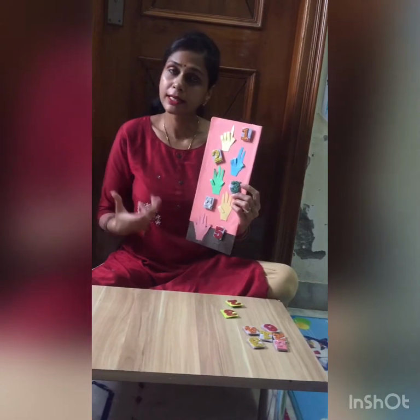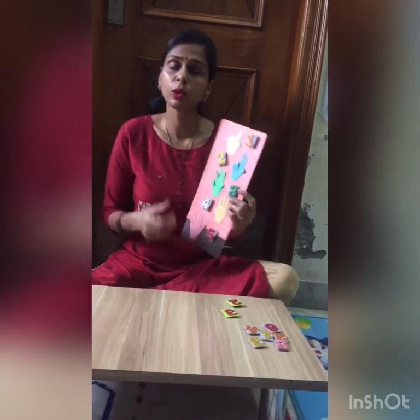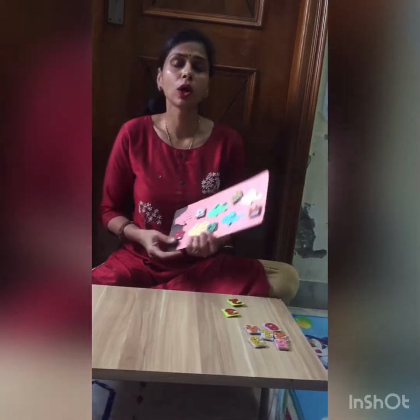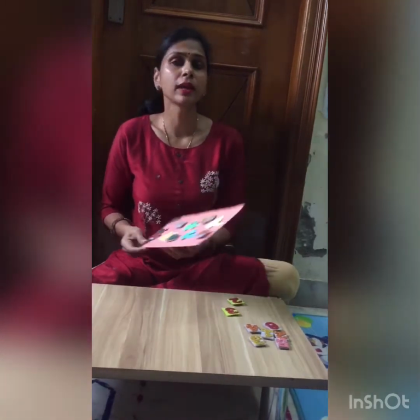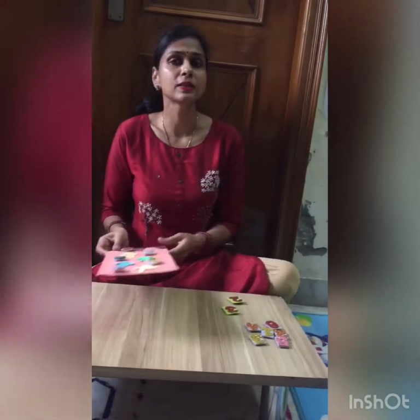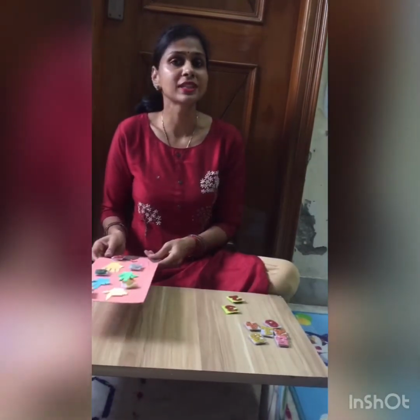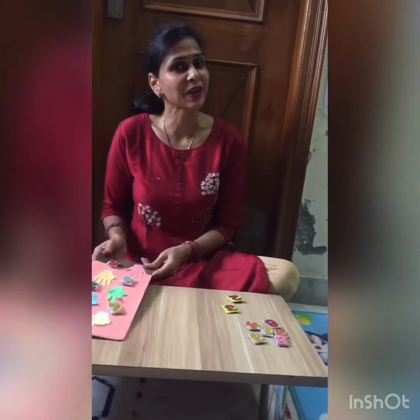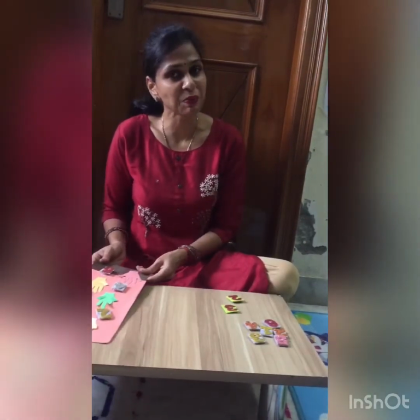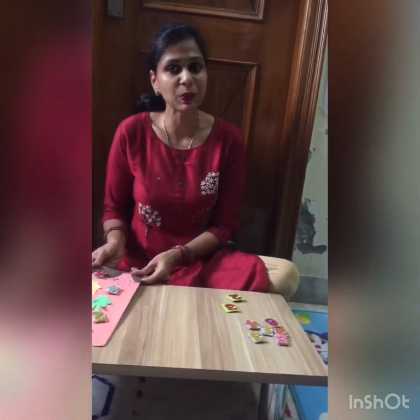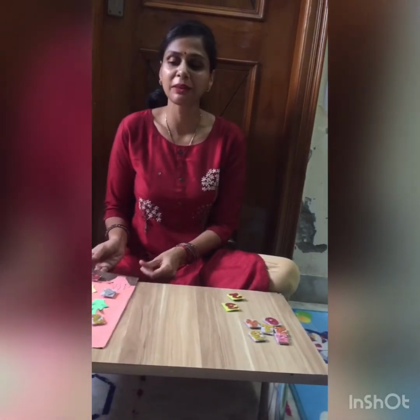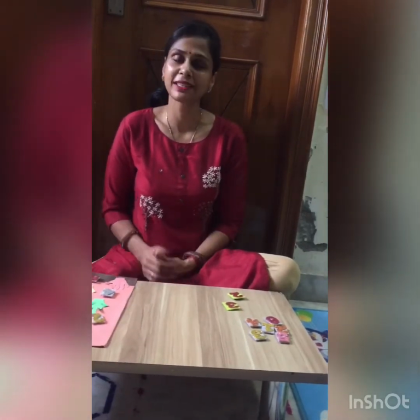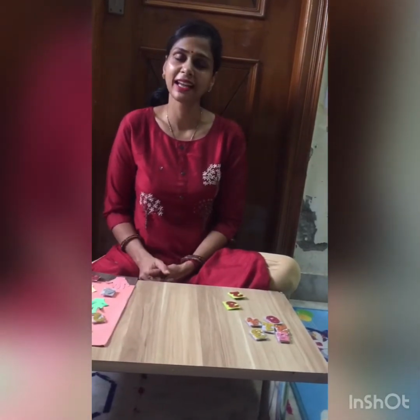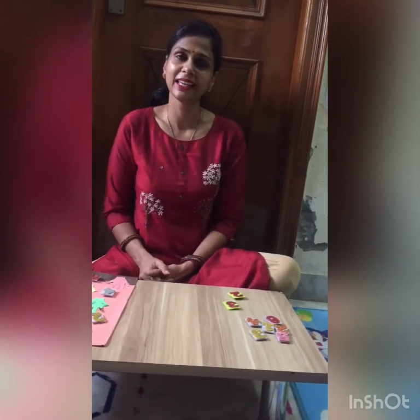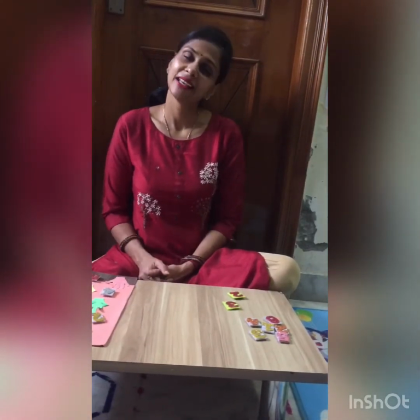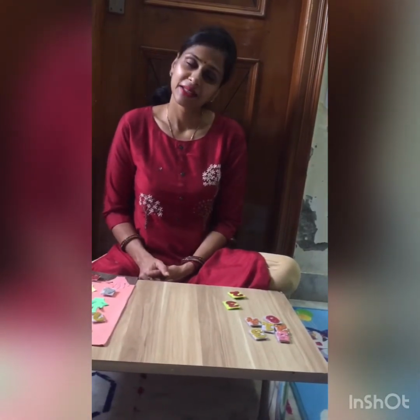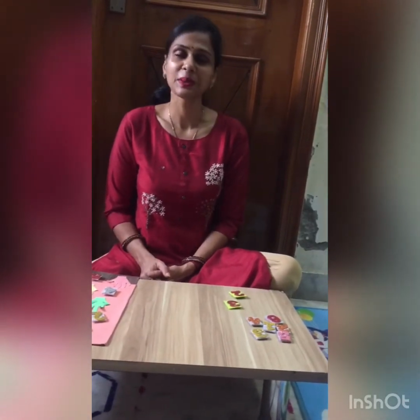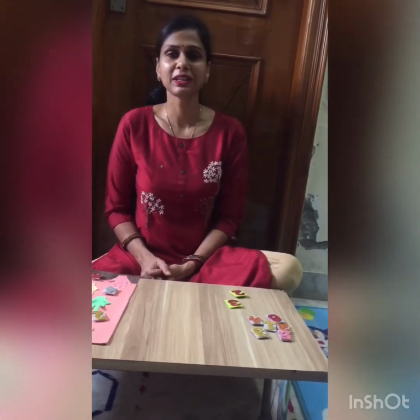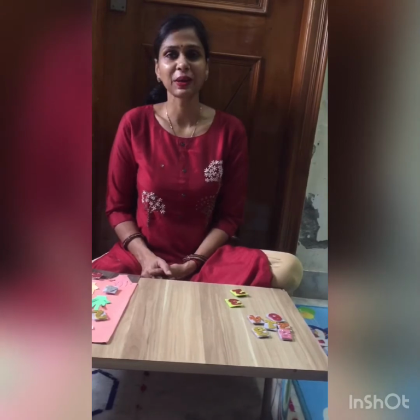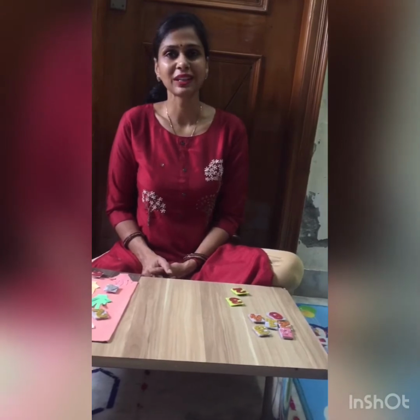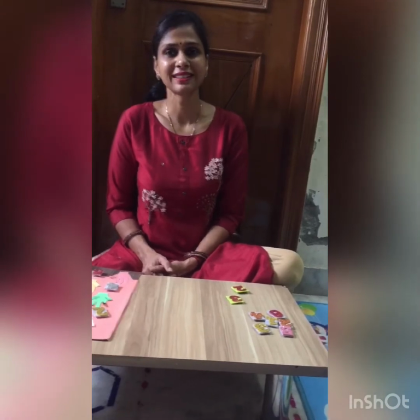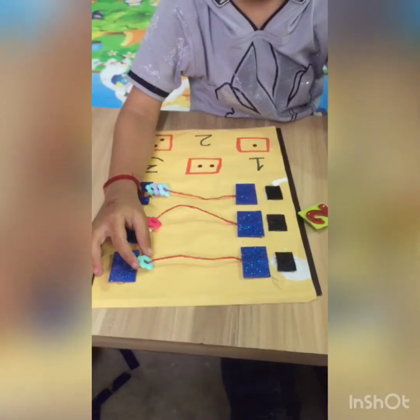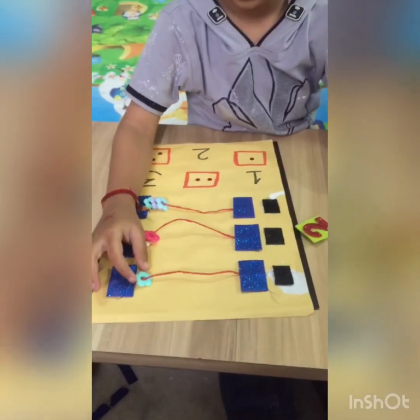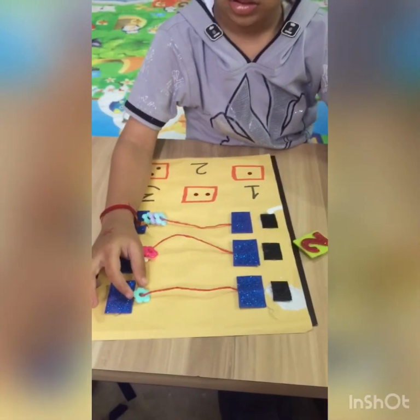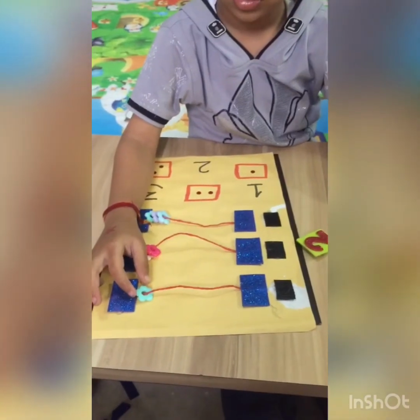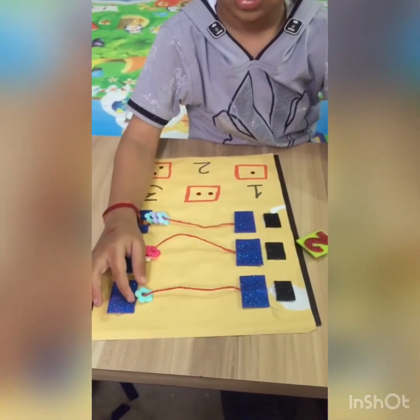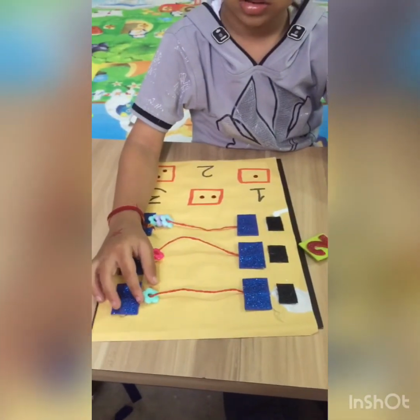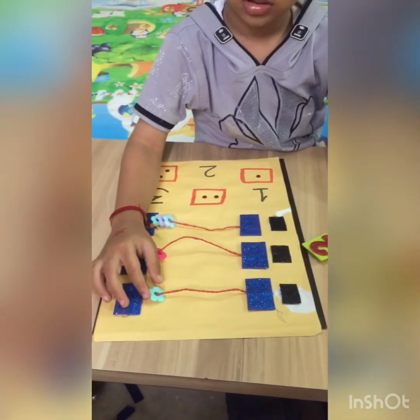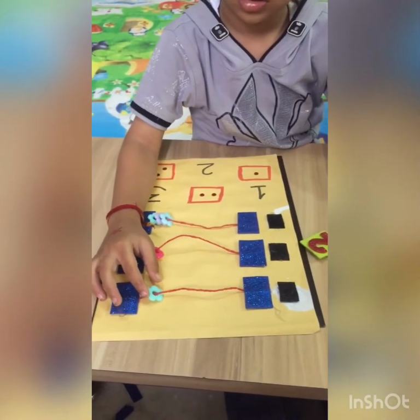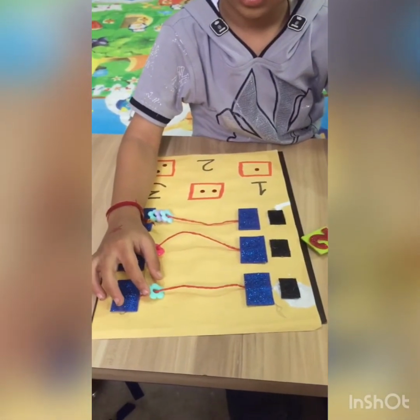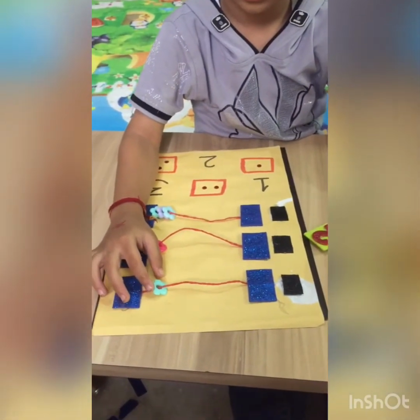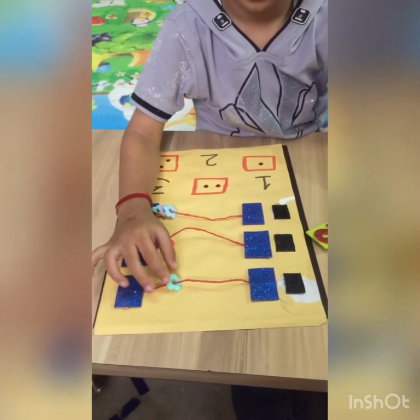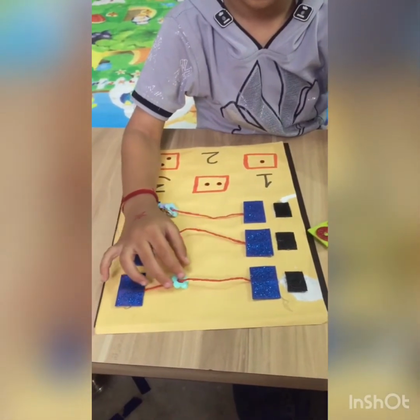Let's have a look at the activity. I hope you will like it. Okay, start Krishnam. How many flowers?